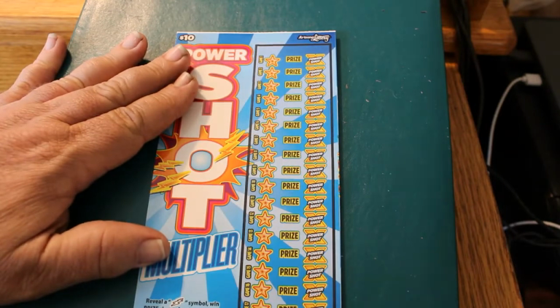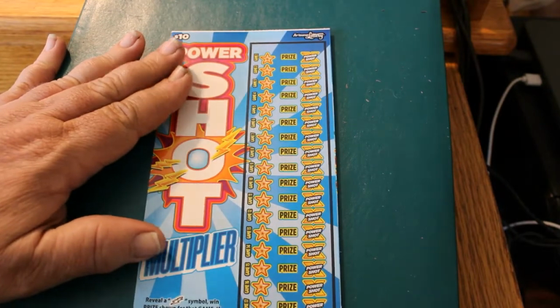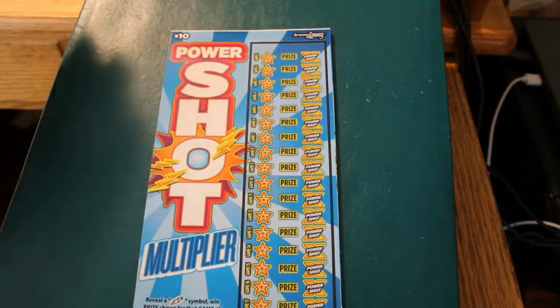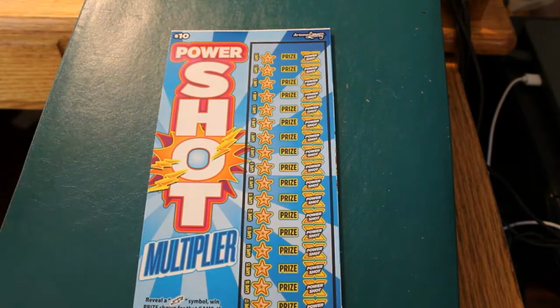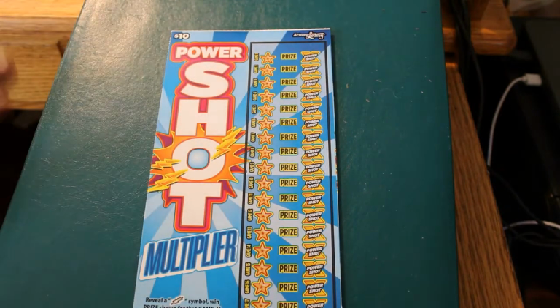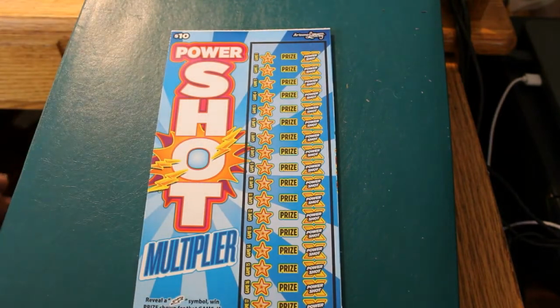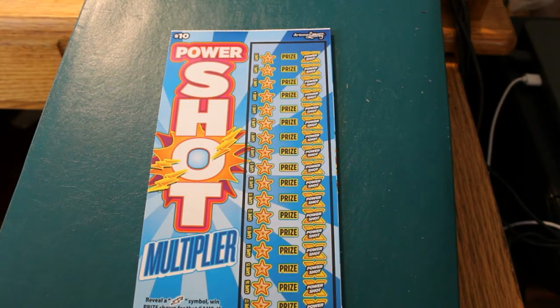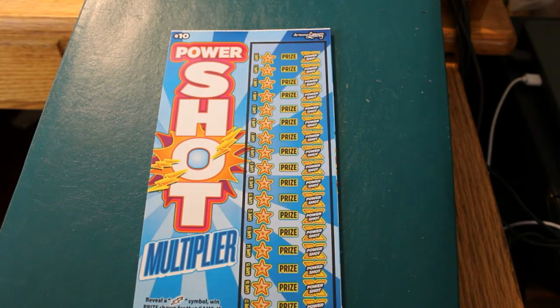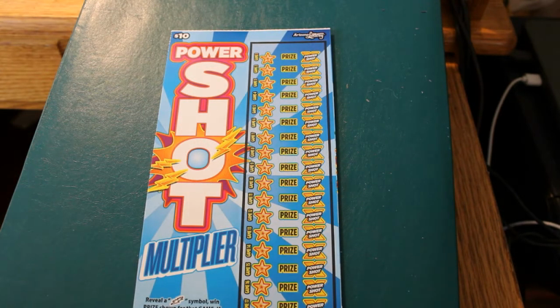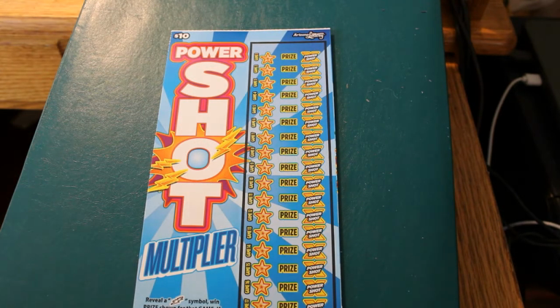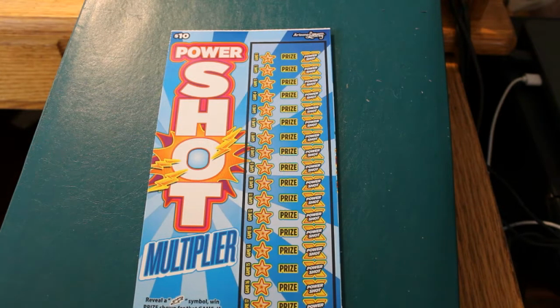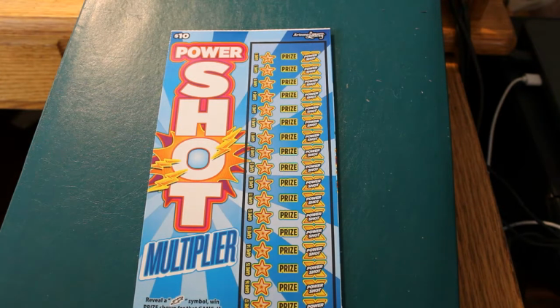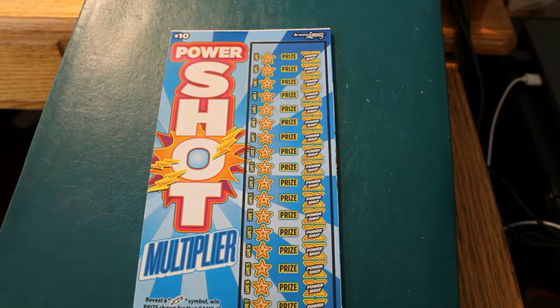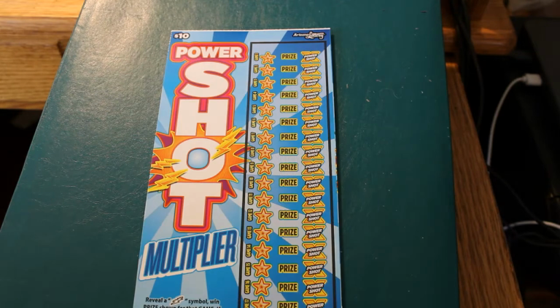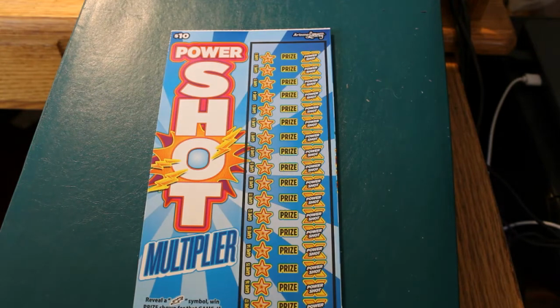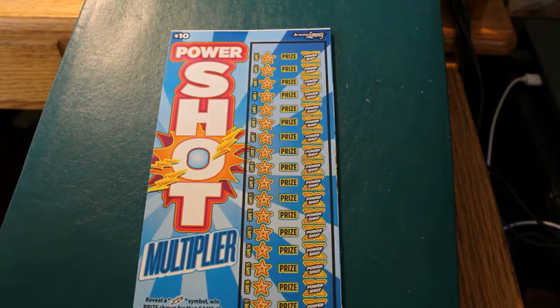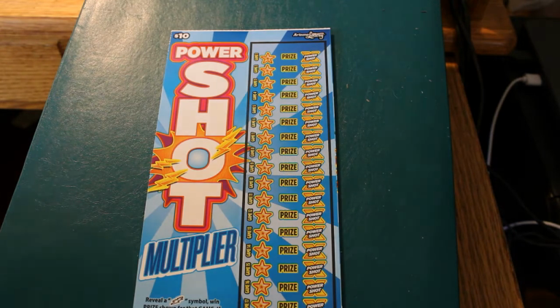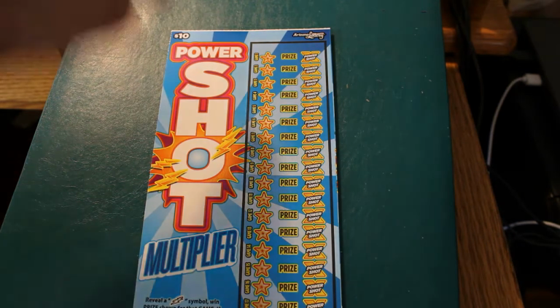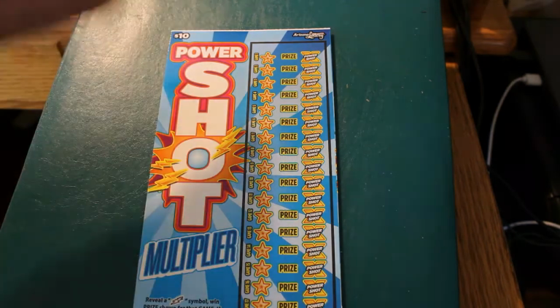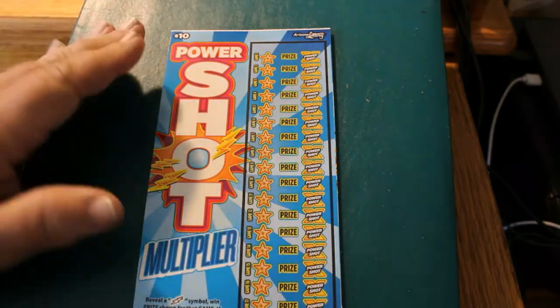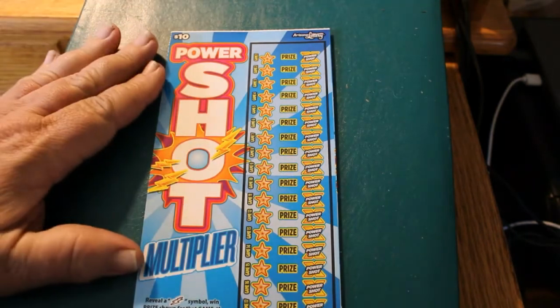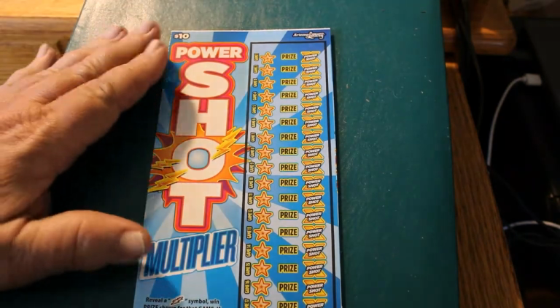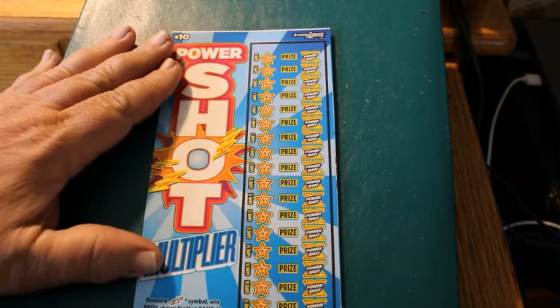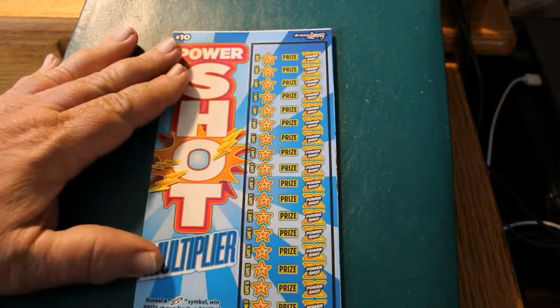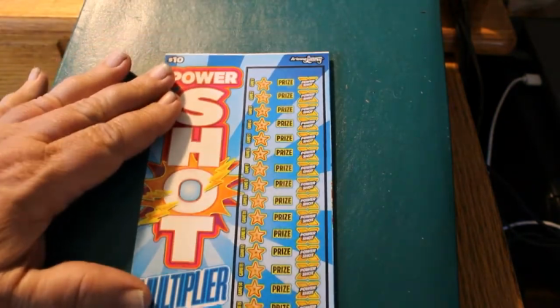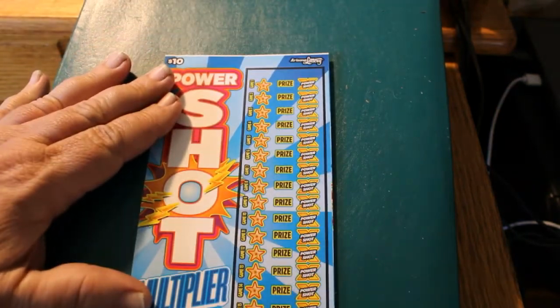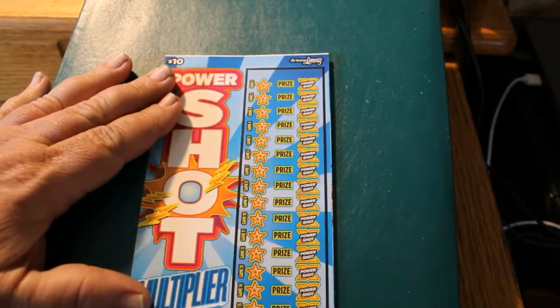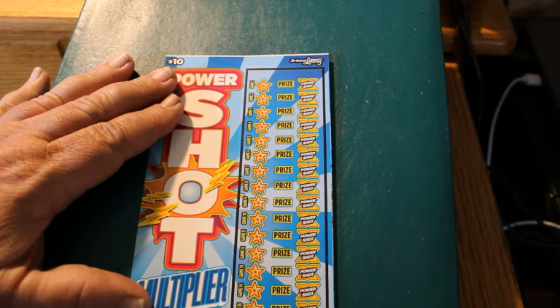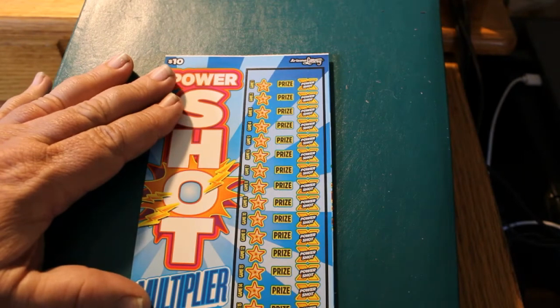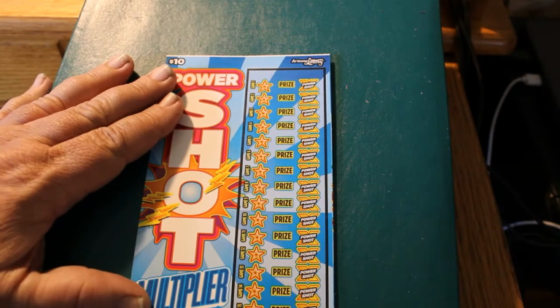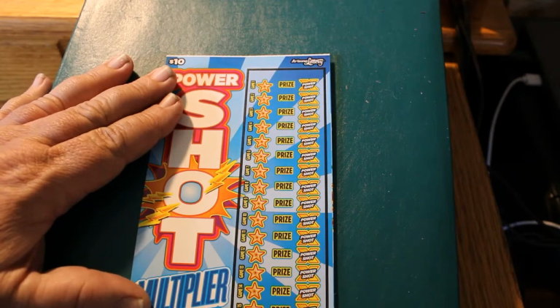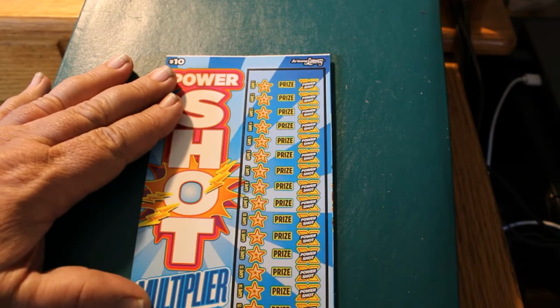There are no numbers here, it's just a symbol. A lightning bolt symbol wins, and for the multiplier, if you win, you scratch the PowerShot and you see what's there. So we shall commence.